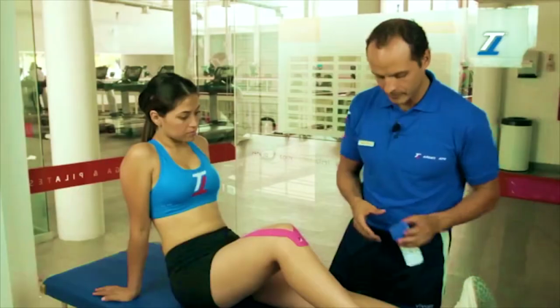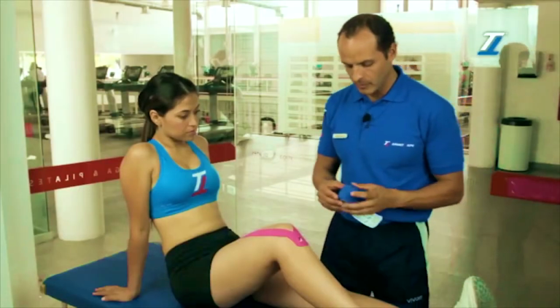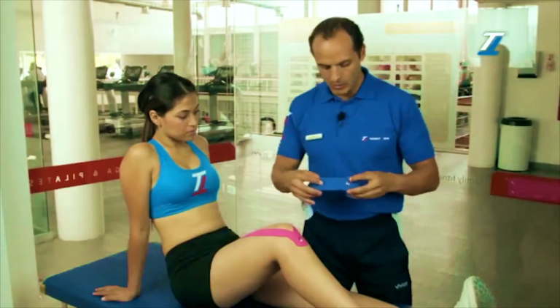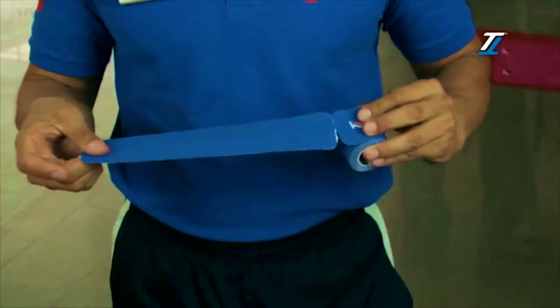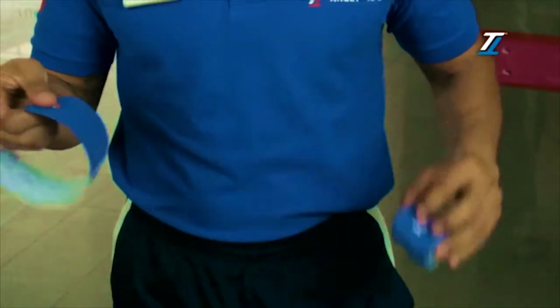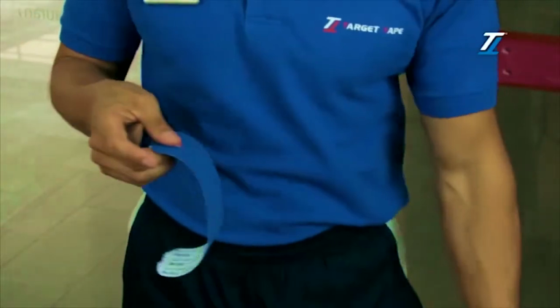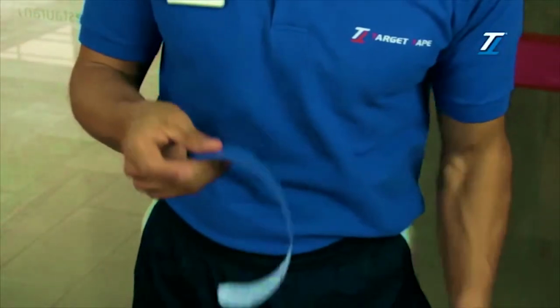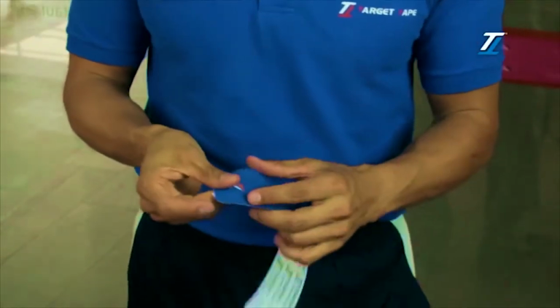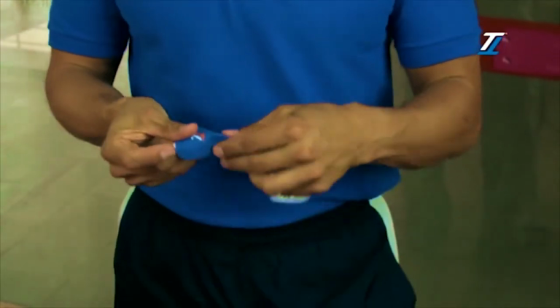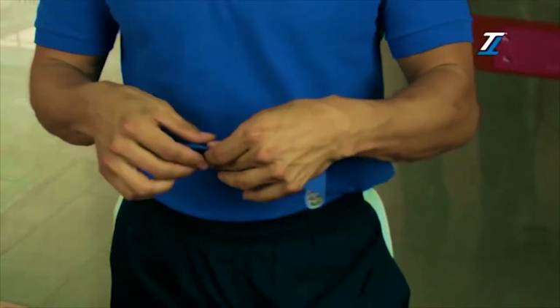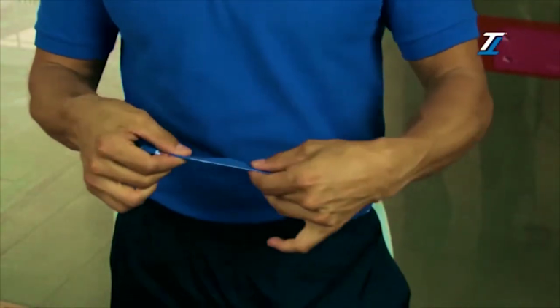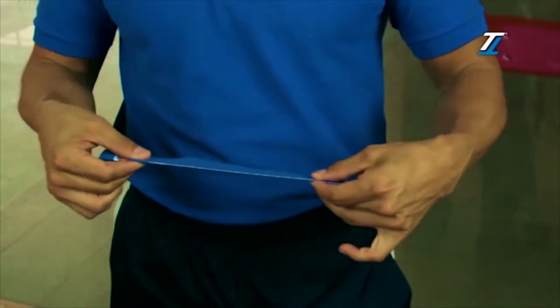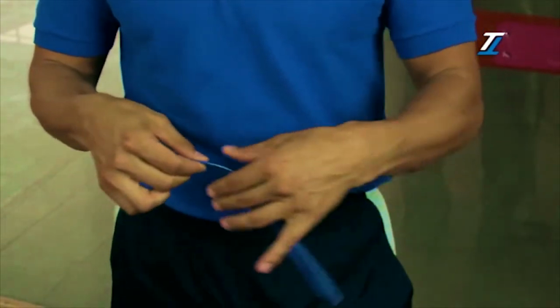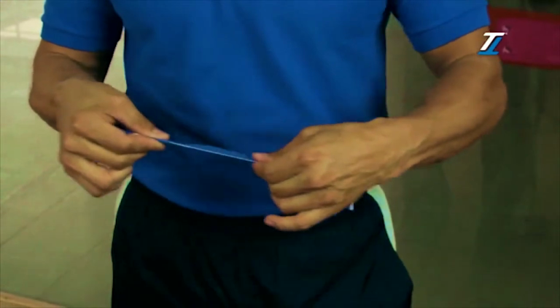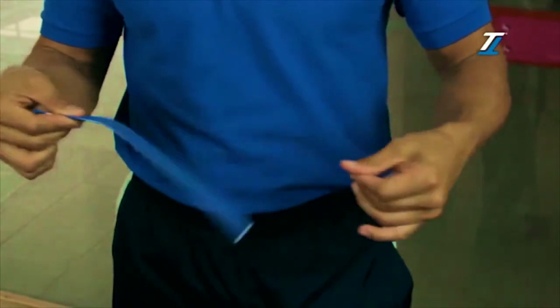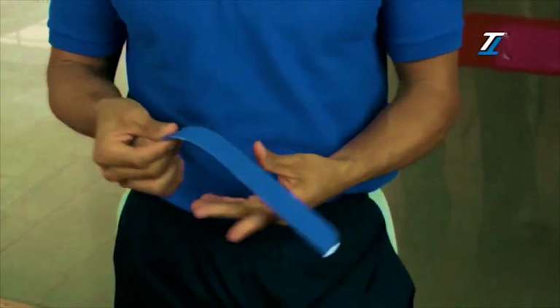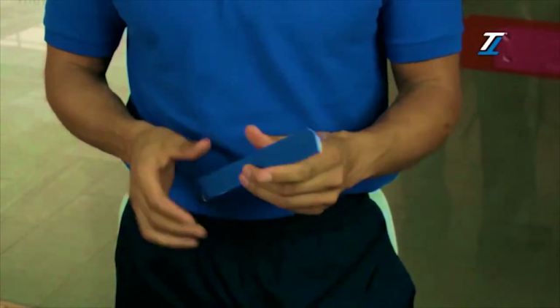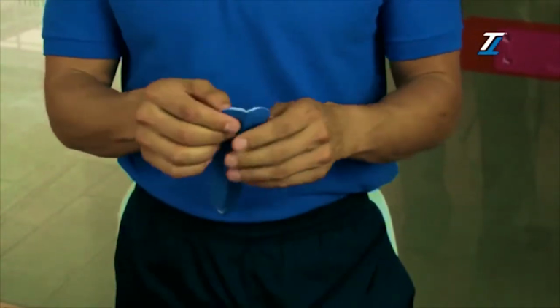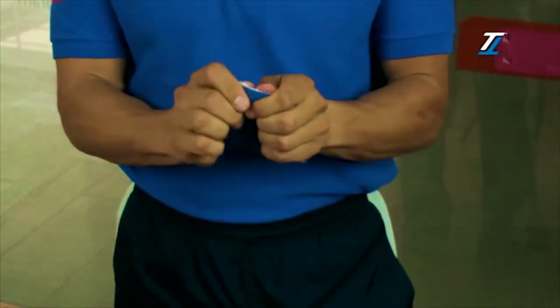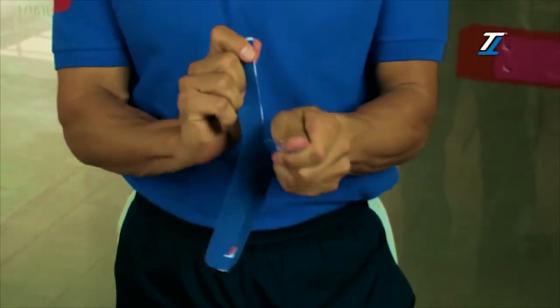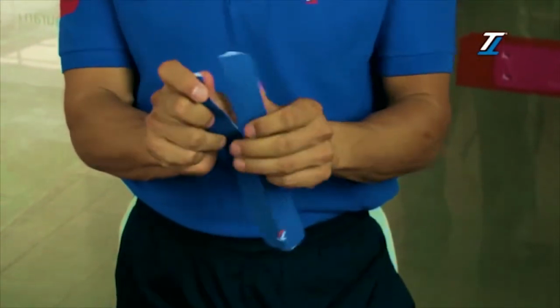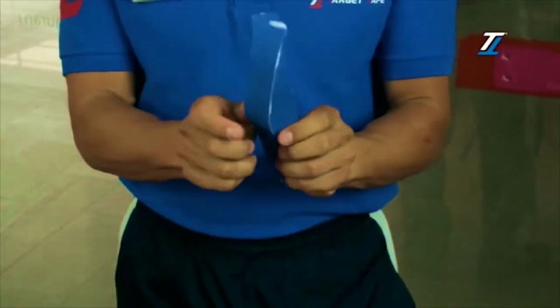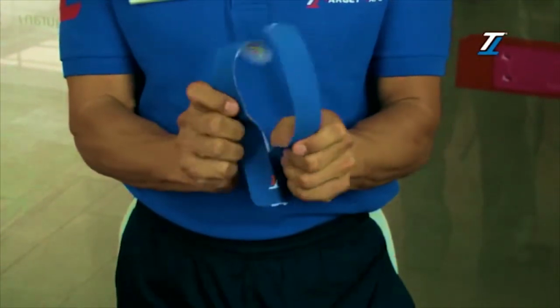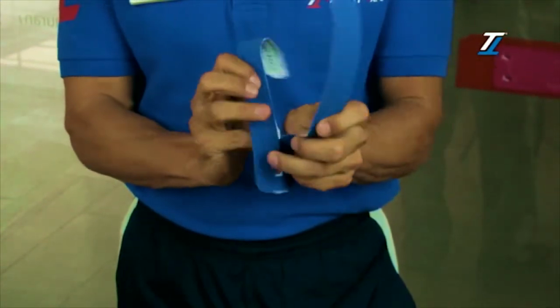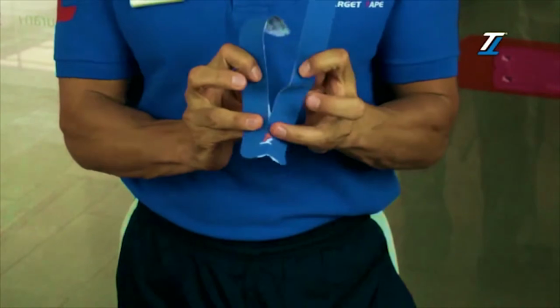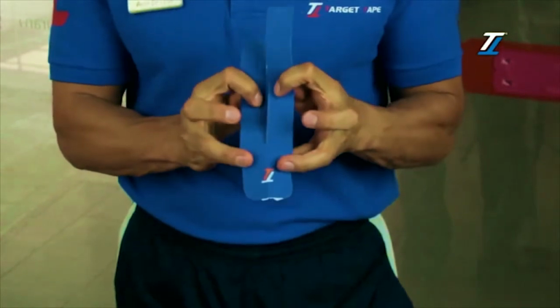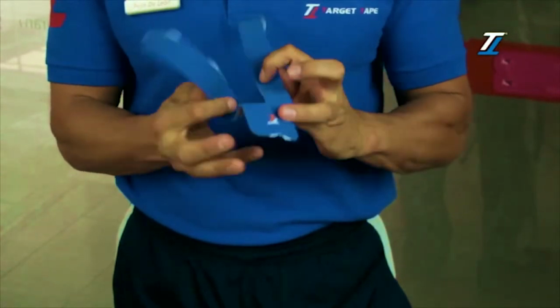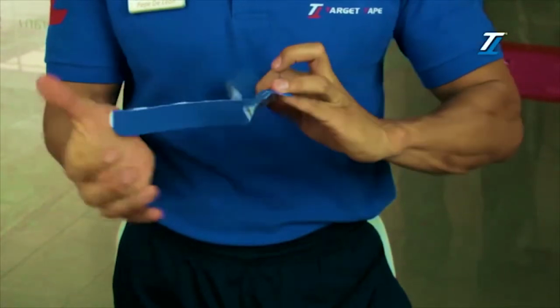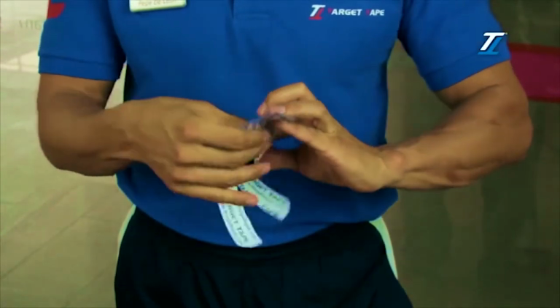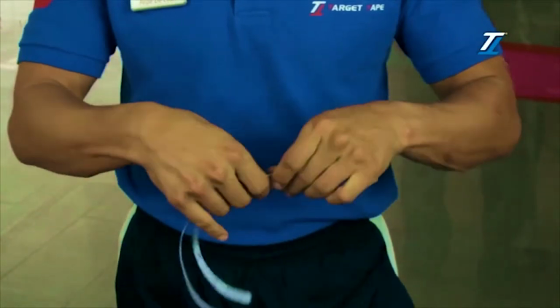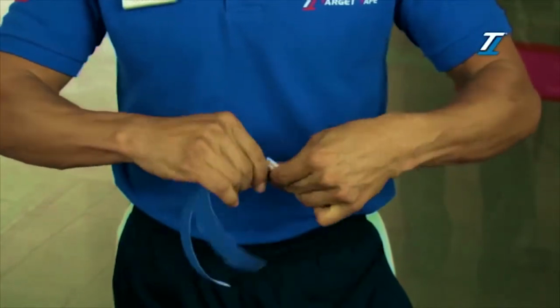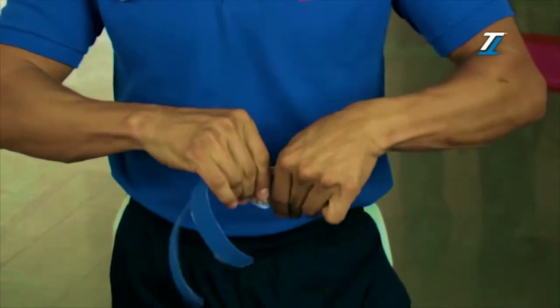We take the other piece of tape and repeat the lengthwise cut, up to the base level of the TT tape, and then make the base level cut.